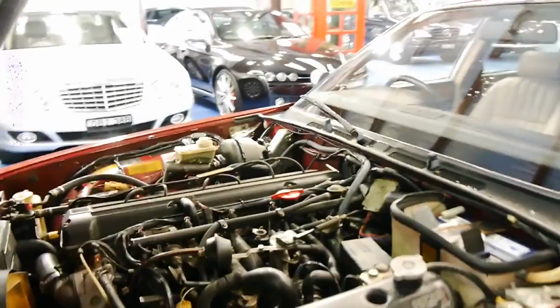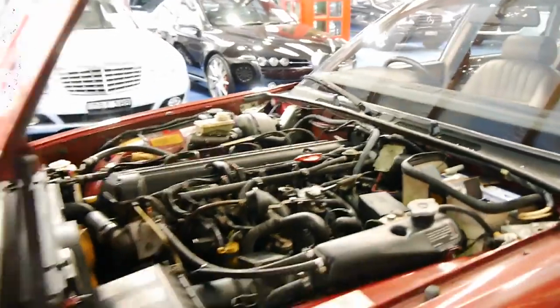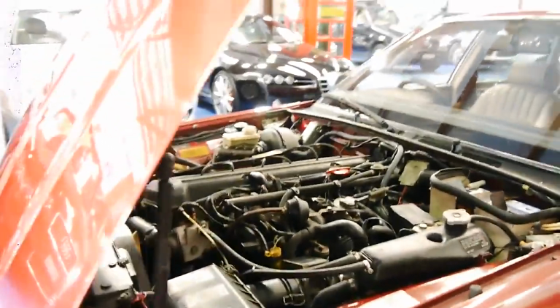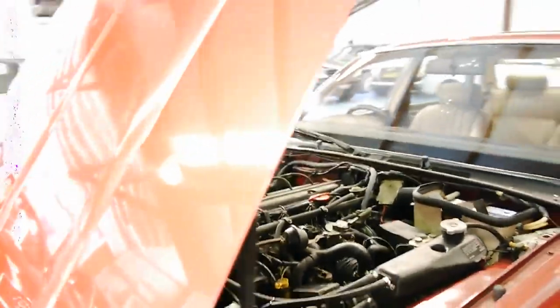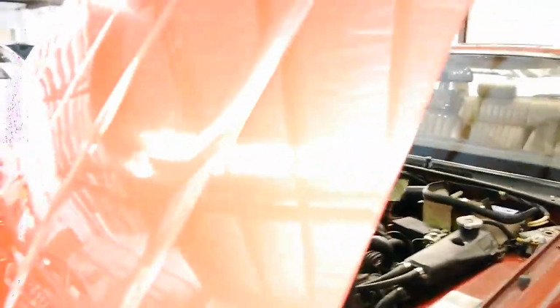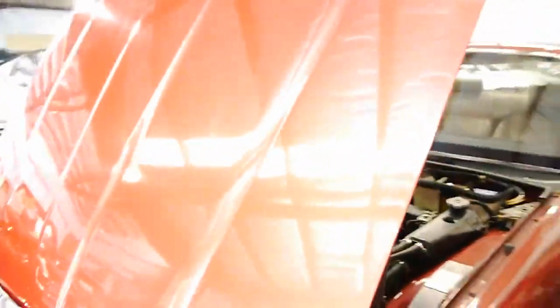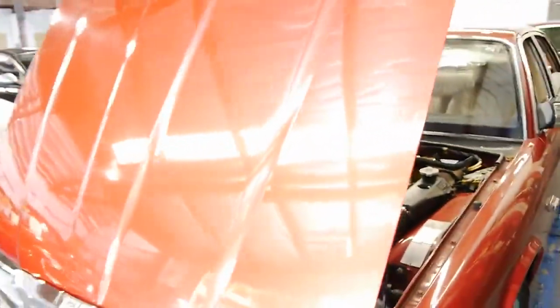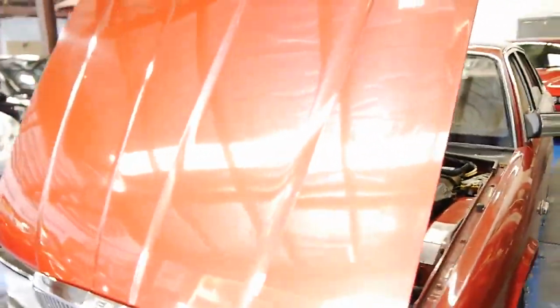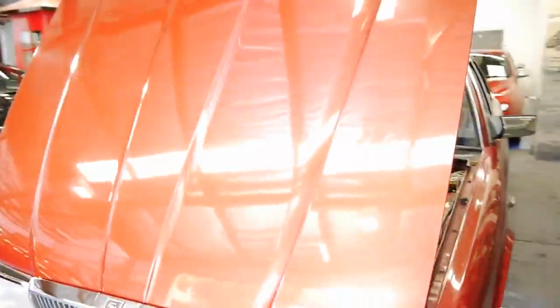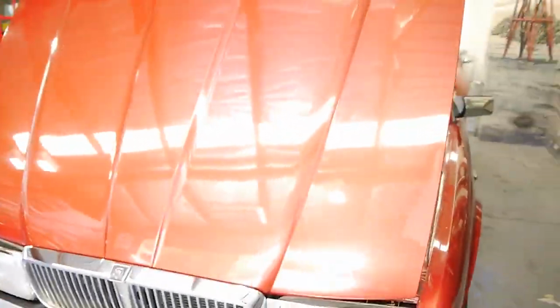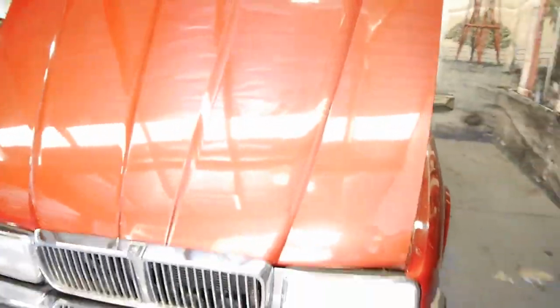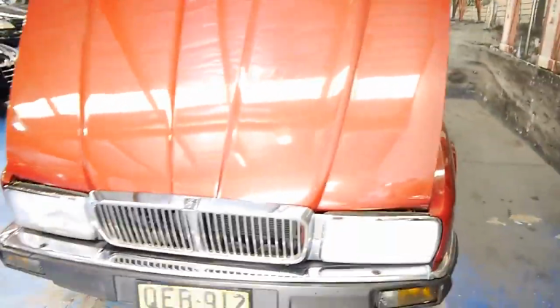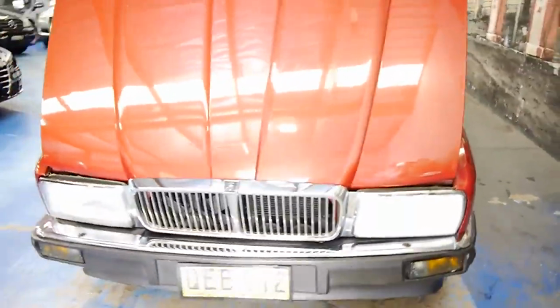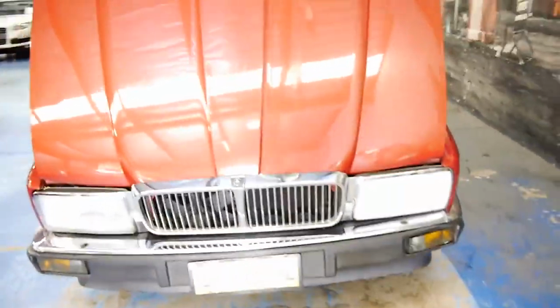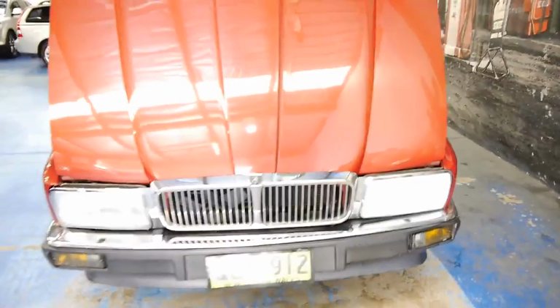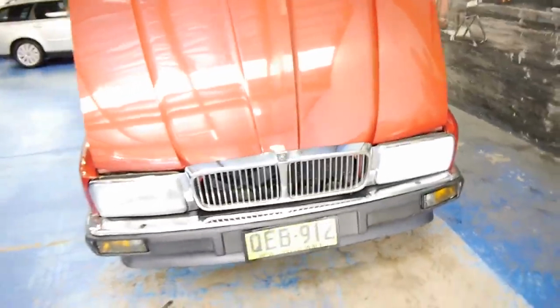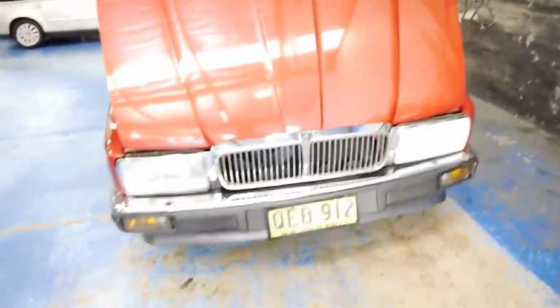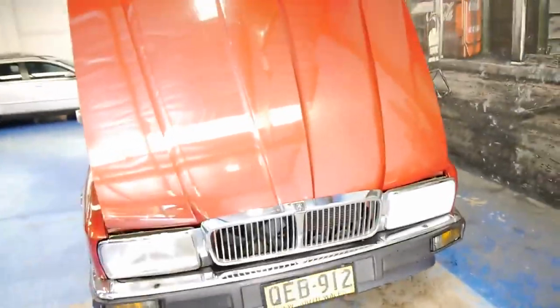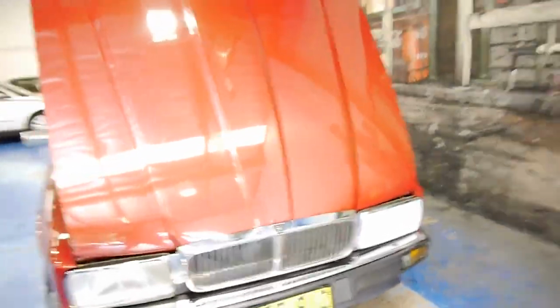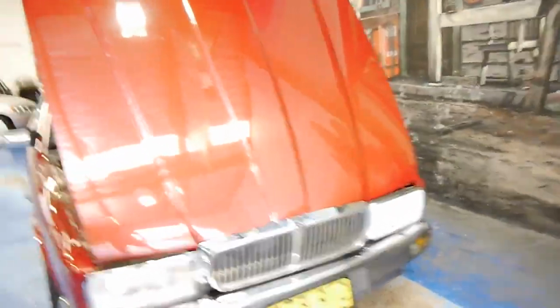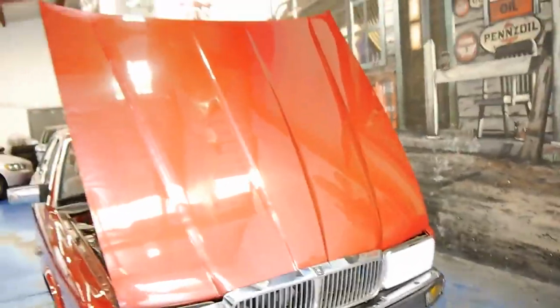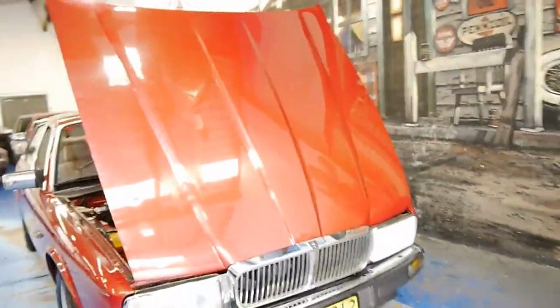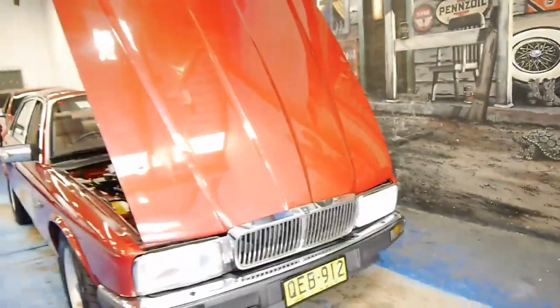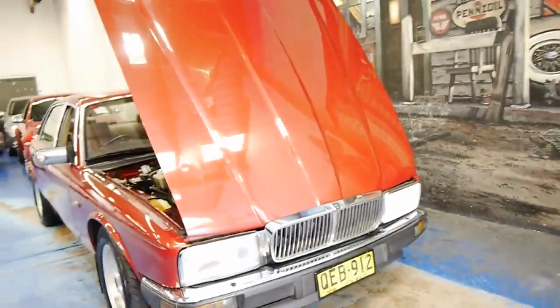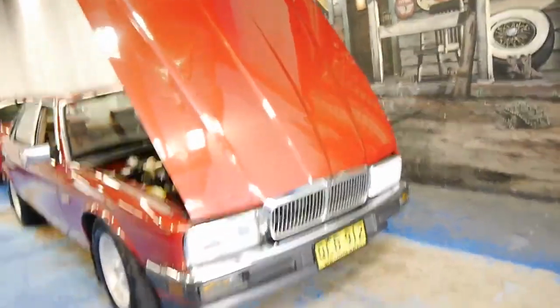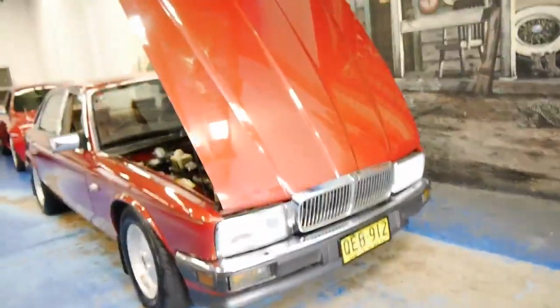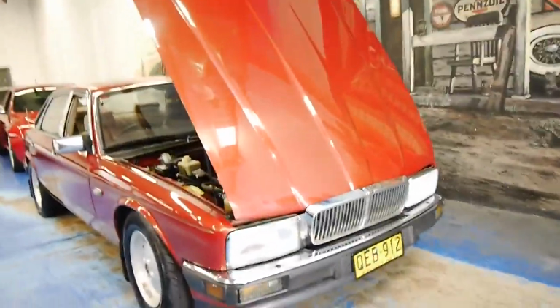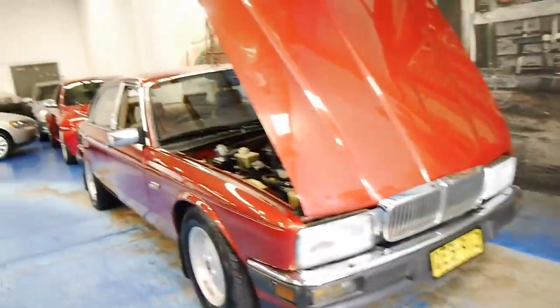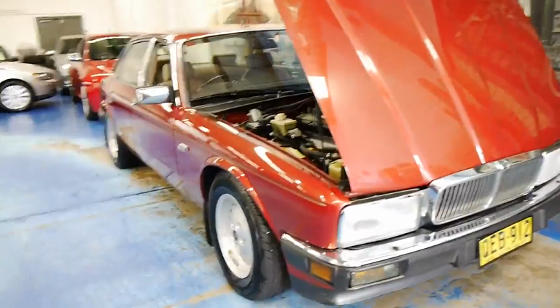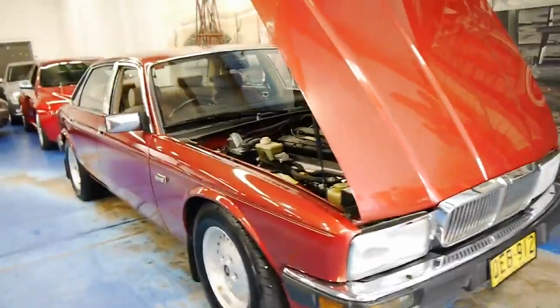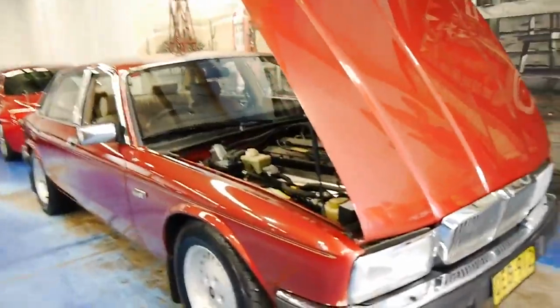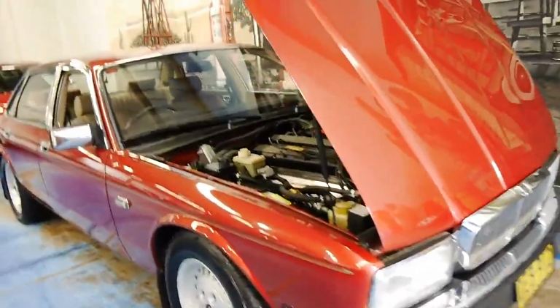It's a straight six, as all Jaguars should be. Later models were available in a three litre V6, and obviously you've got your V12 Jags as well, which are very rare.